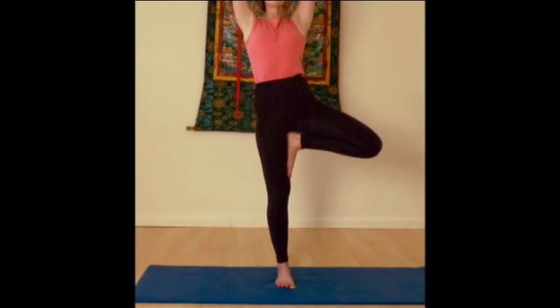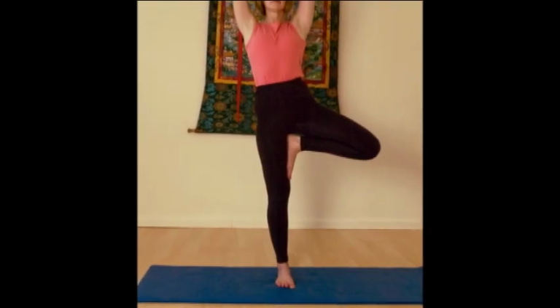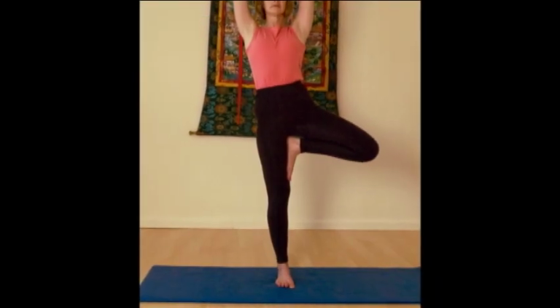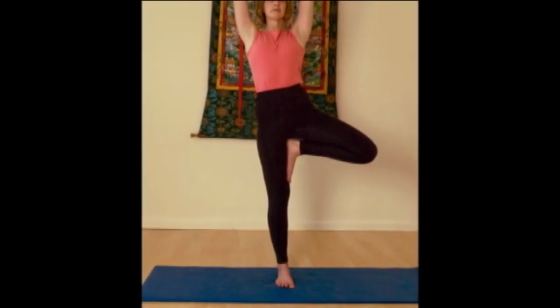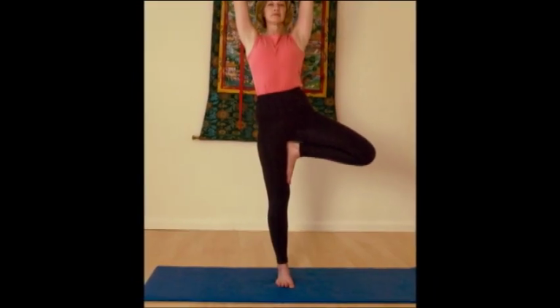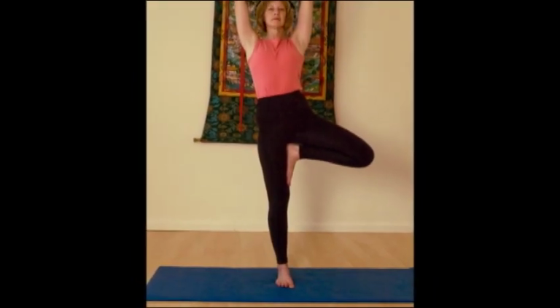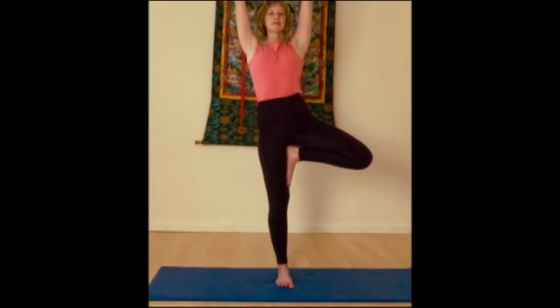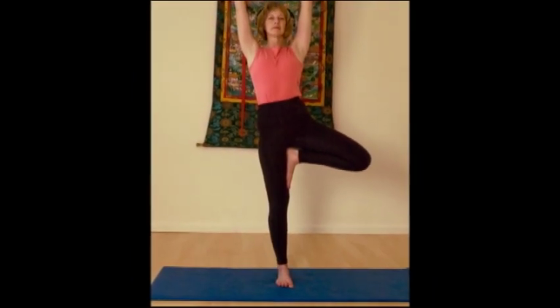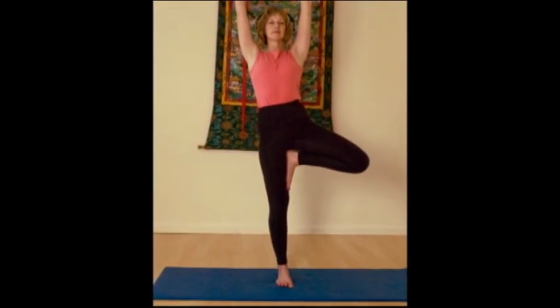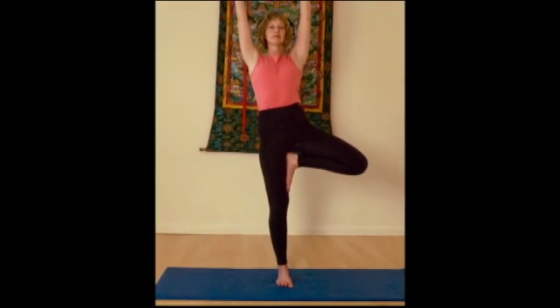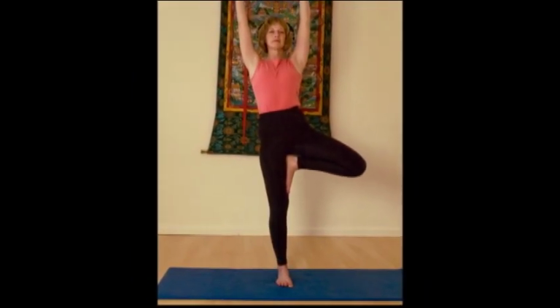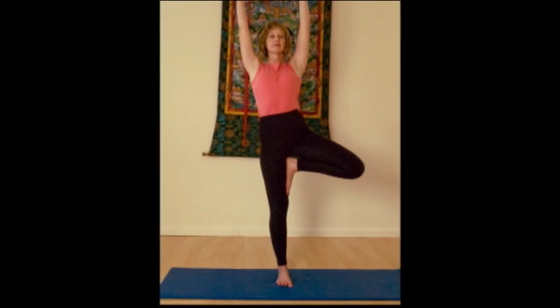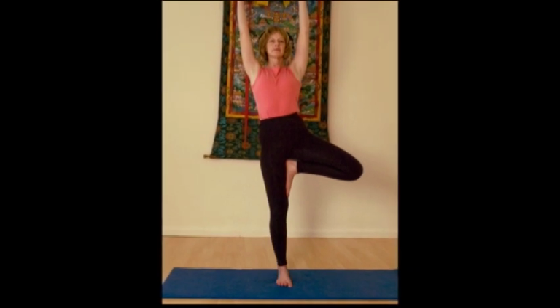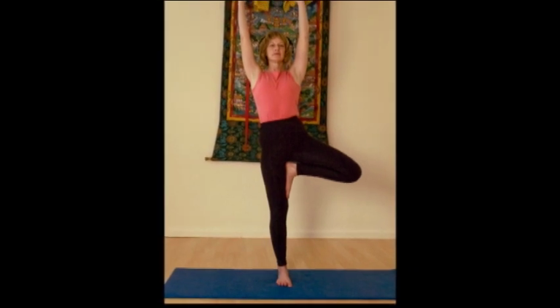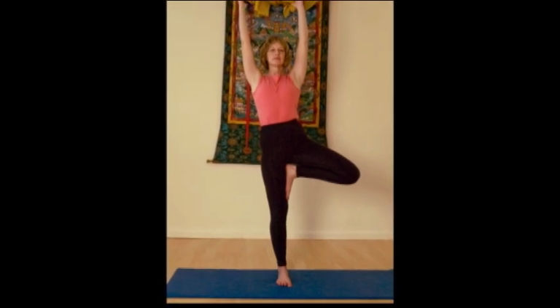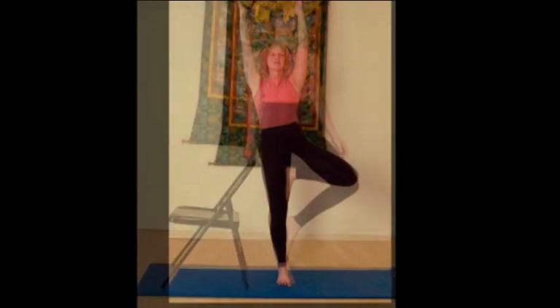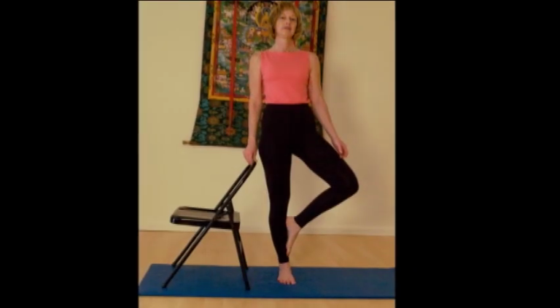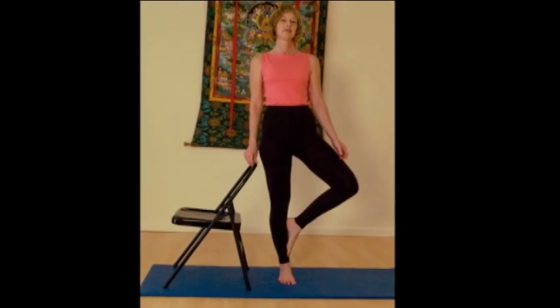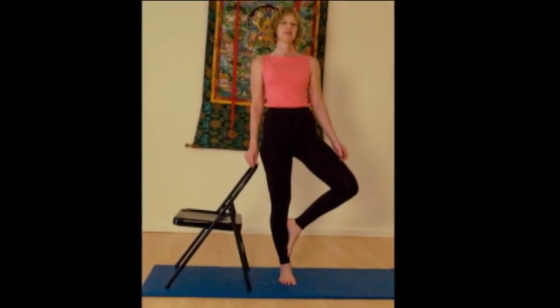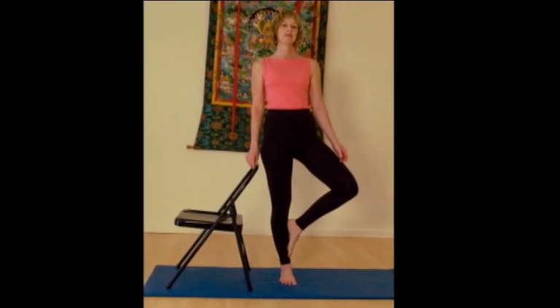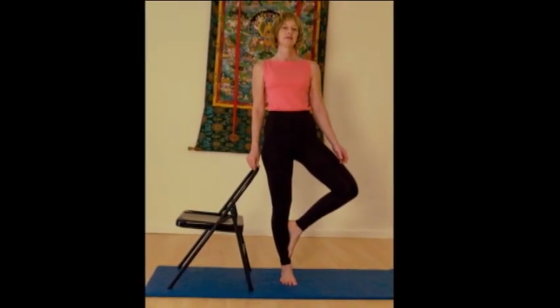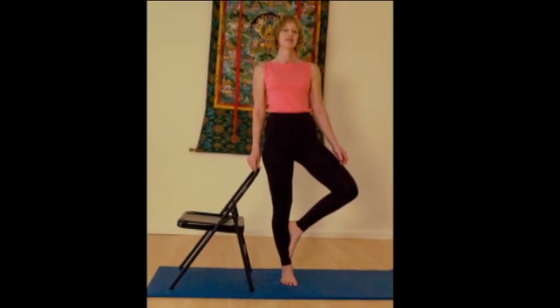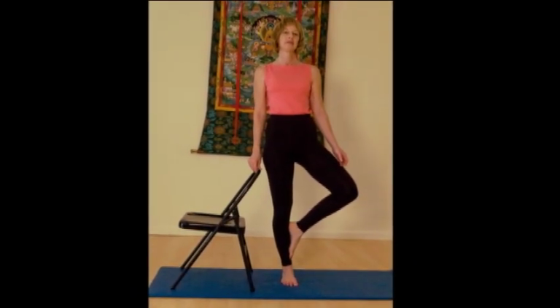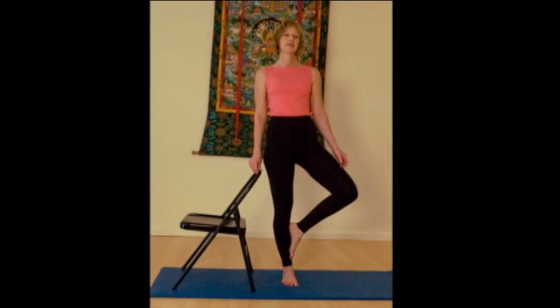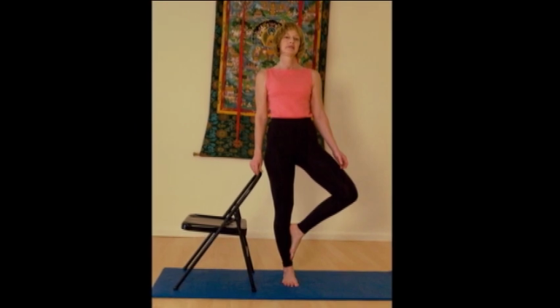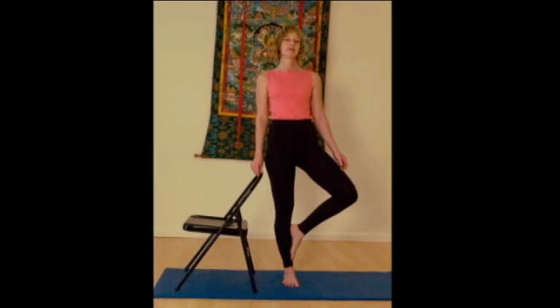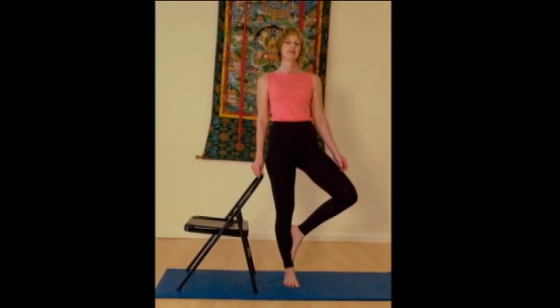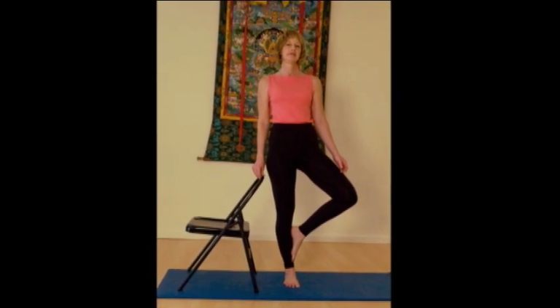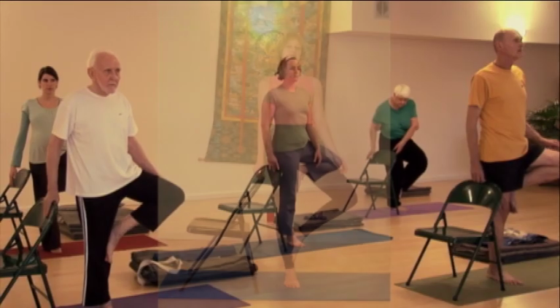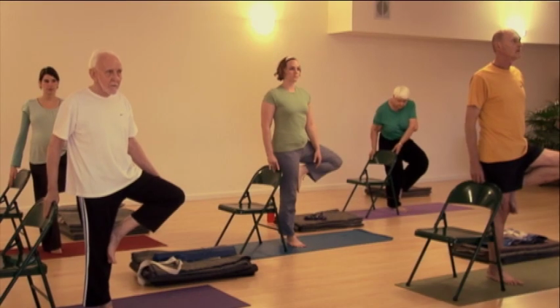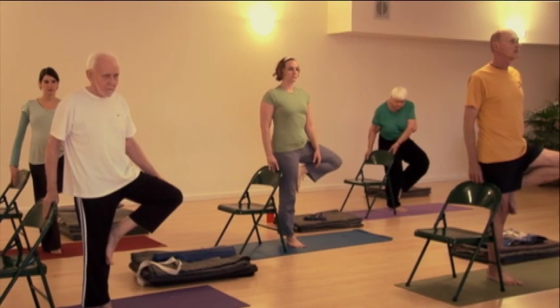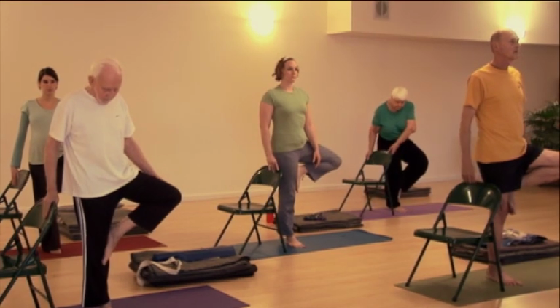Tree pose helps you to strengthen your feet, your ankles, your legs, your lower back, and it opens the hips. Another really great benefit is that it helps you to develop balance and poise.